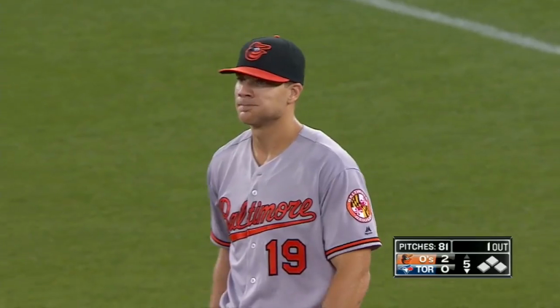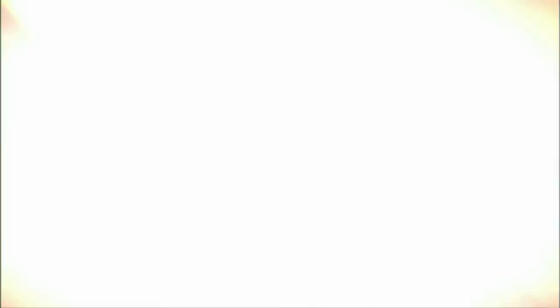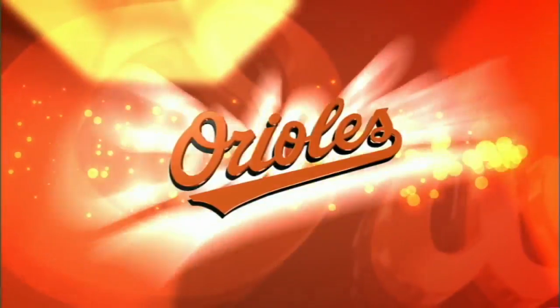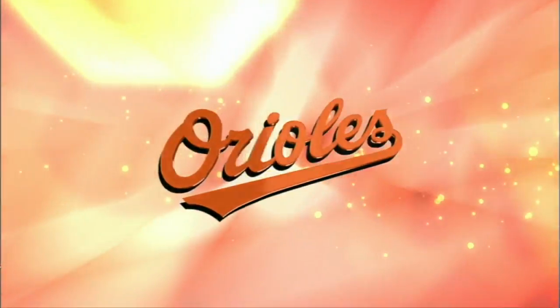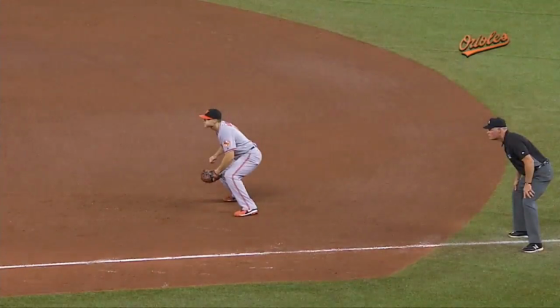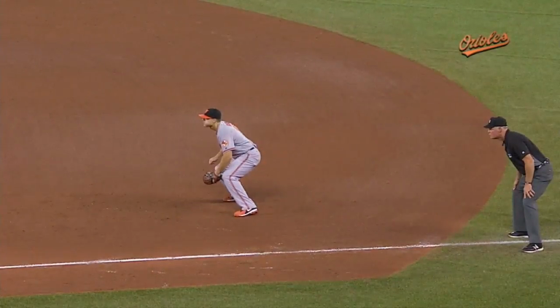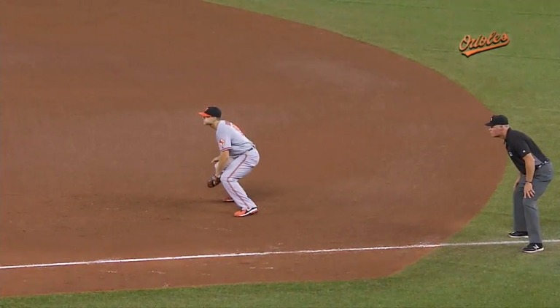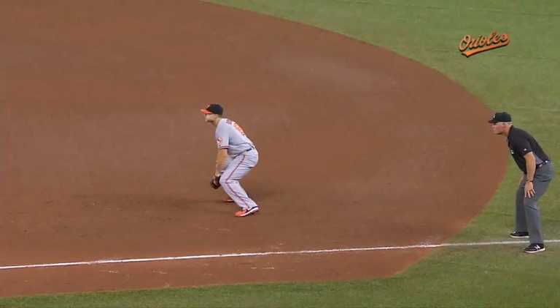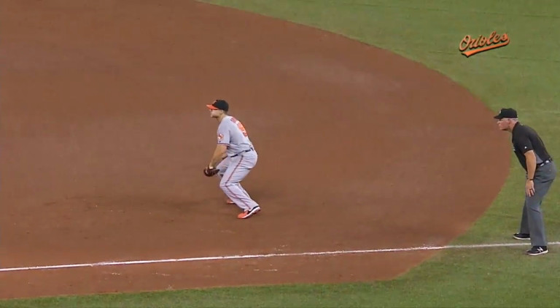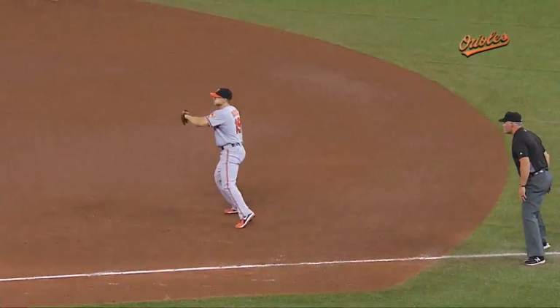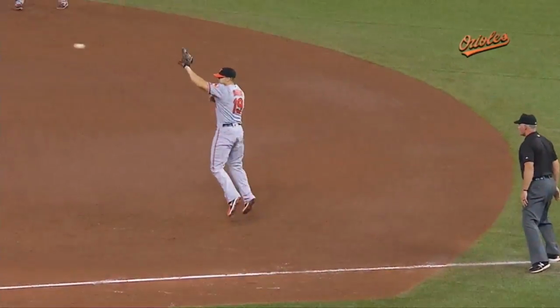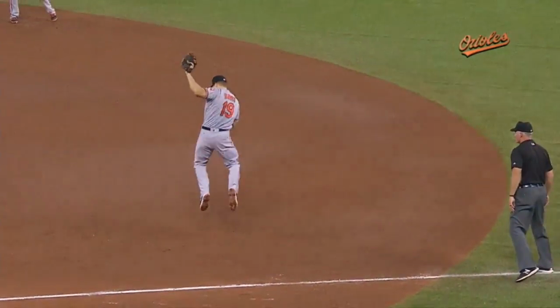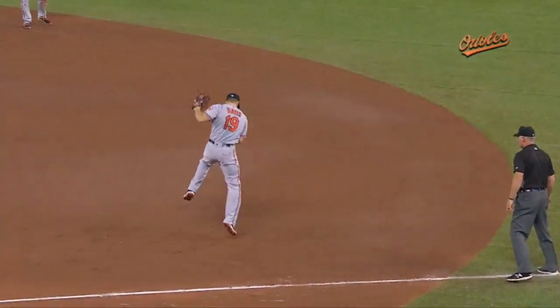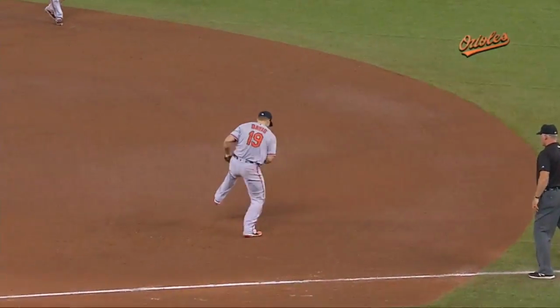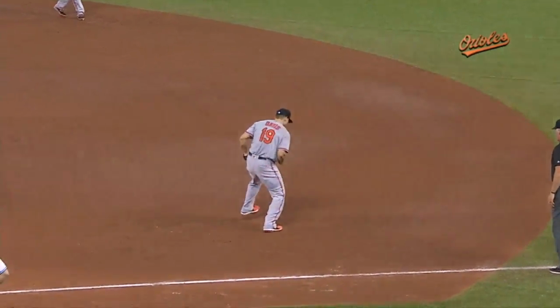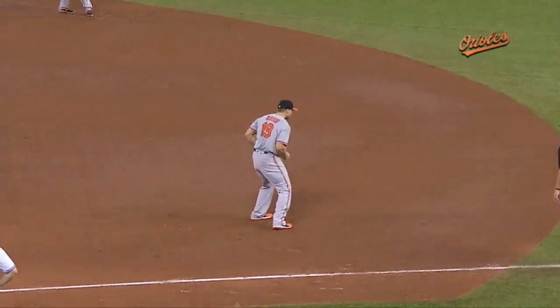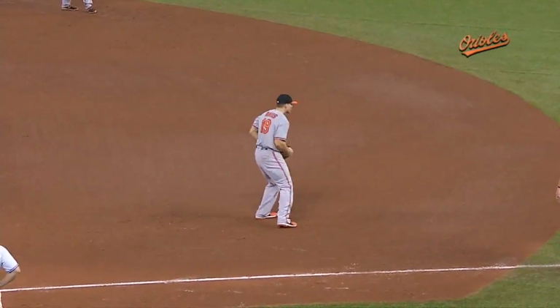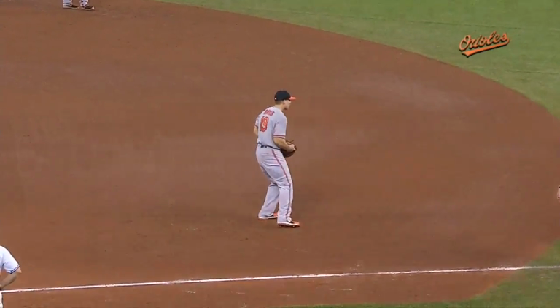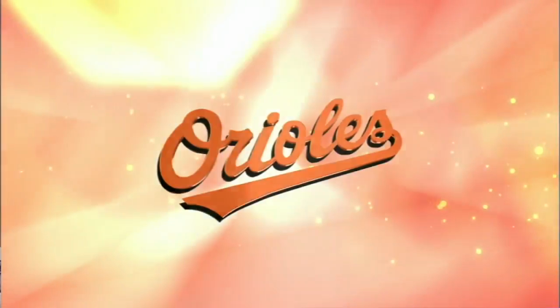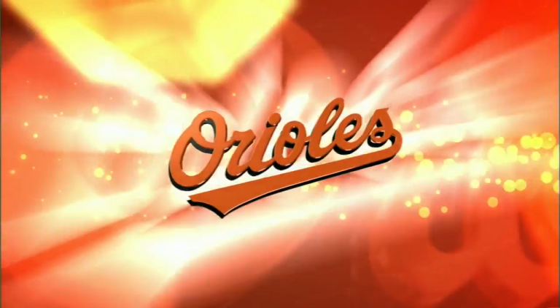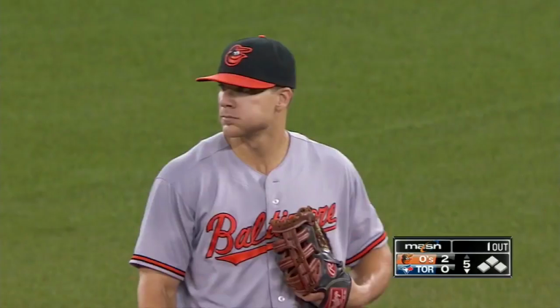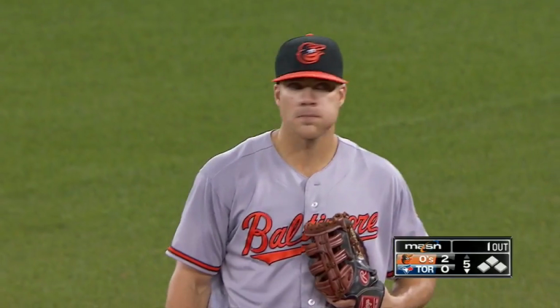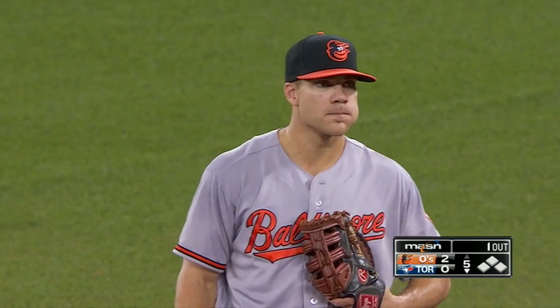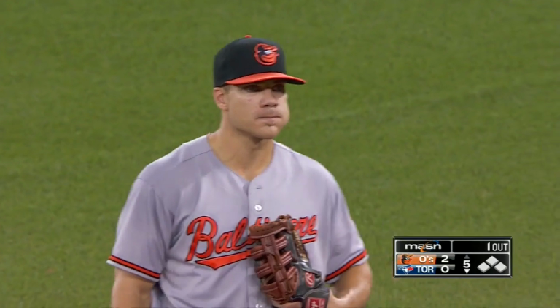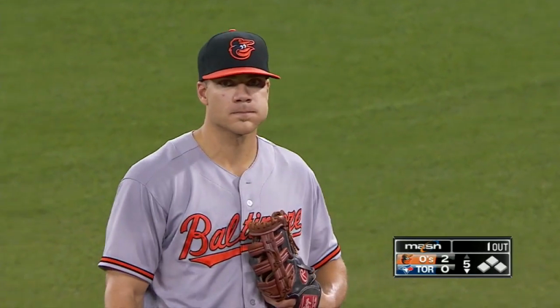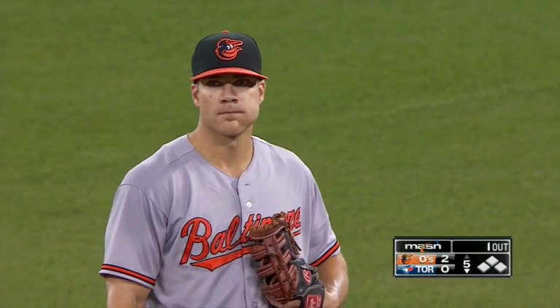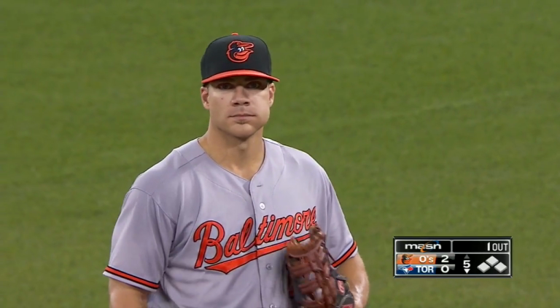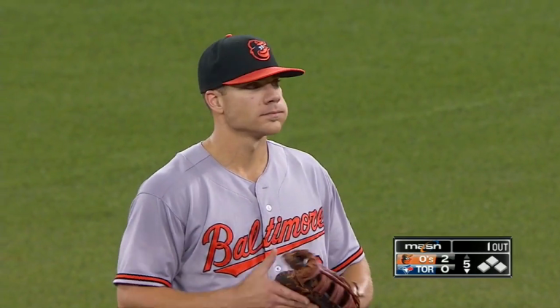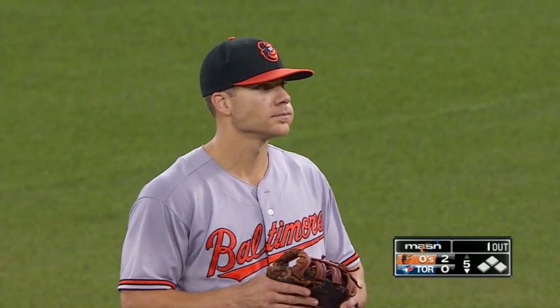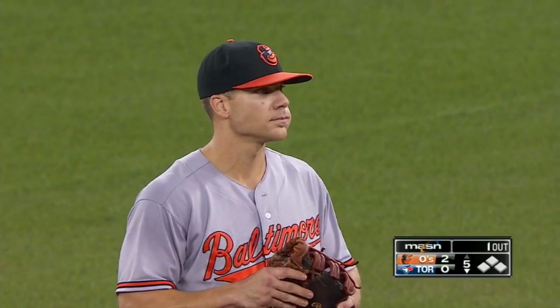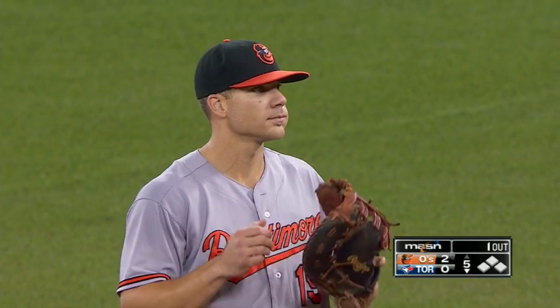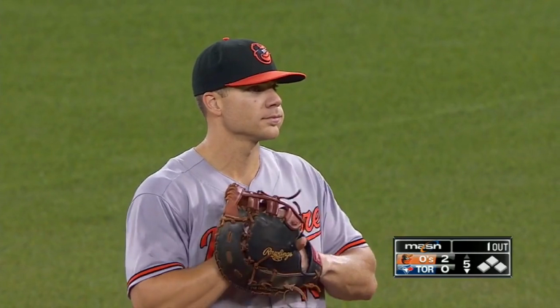Right field corner — definitely extra bases. Saunders drops the head on, great at-bat. Chris Davis had some mustard on that one.